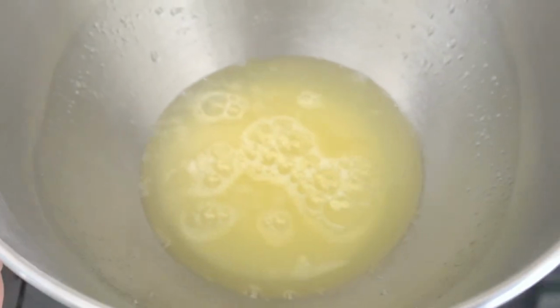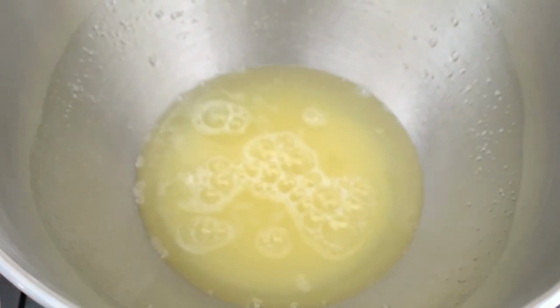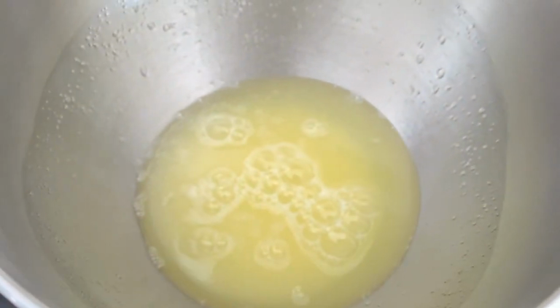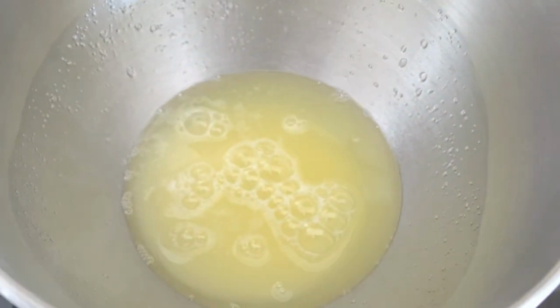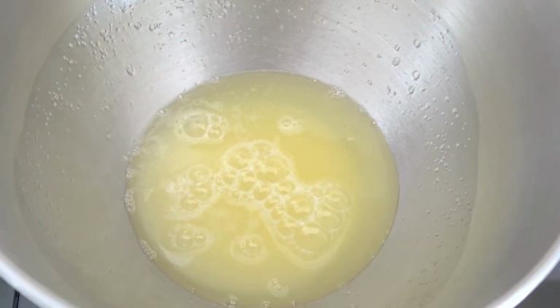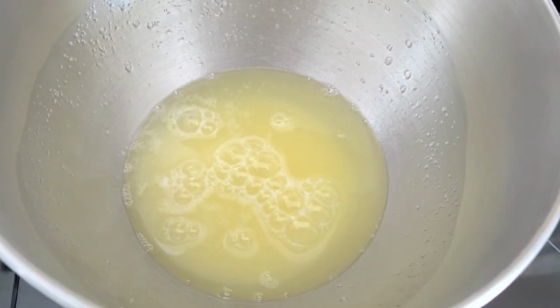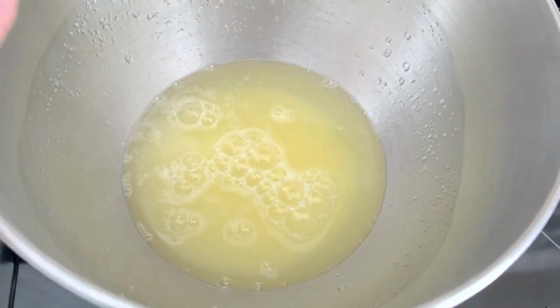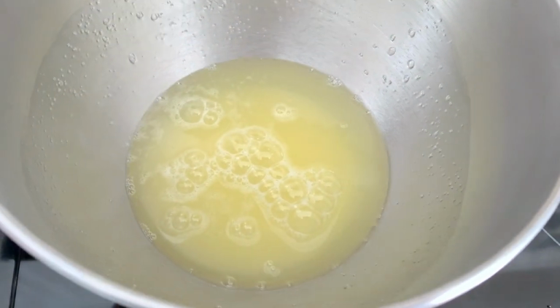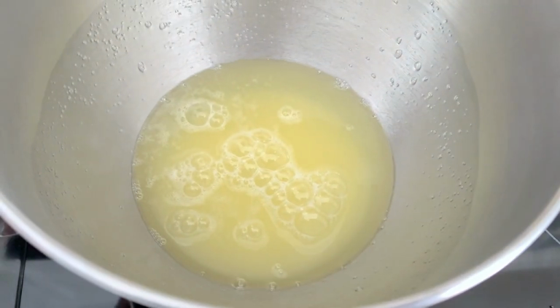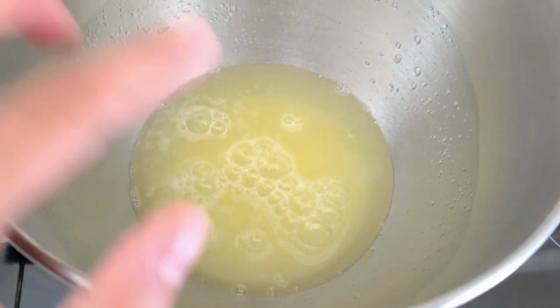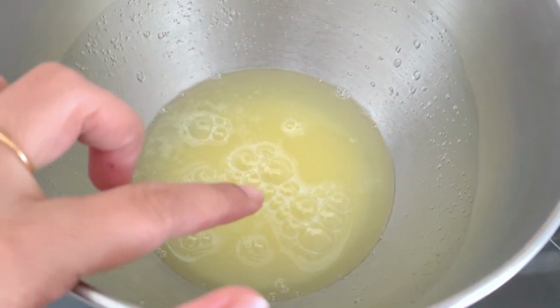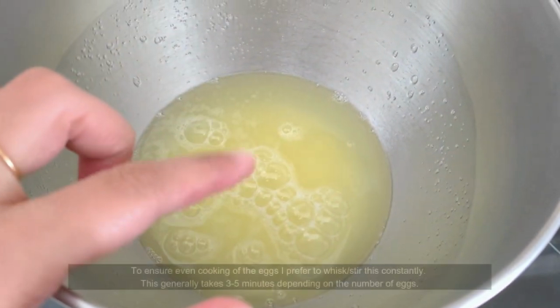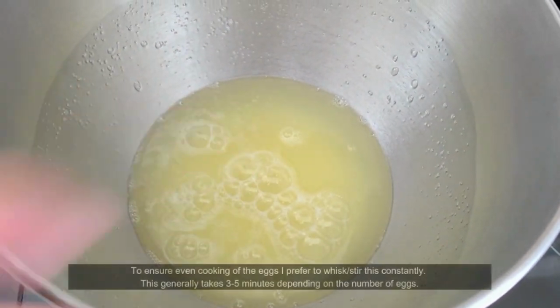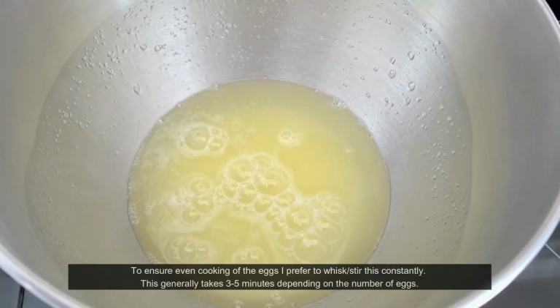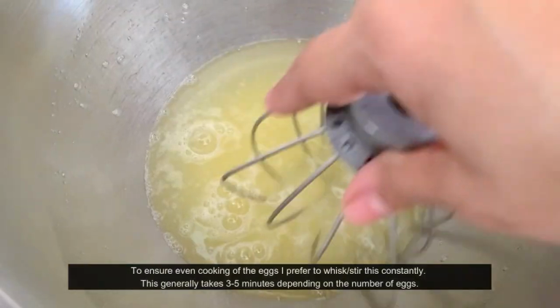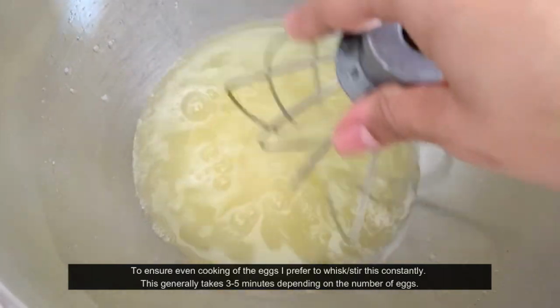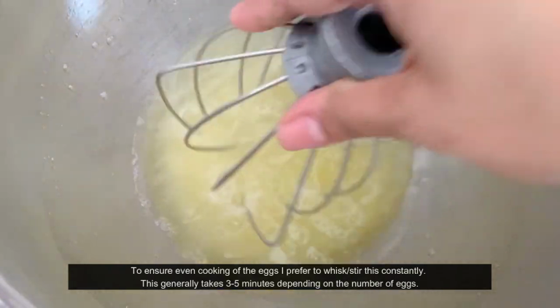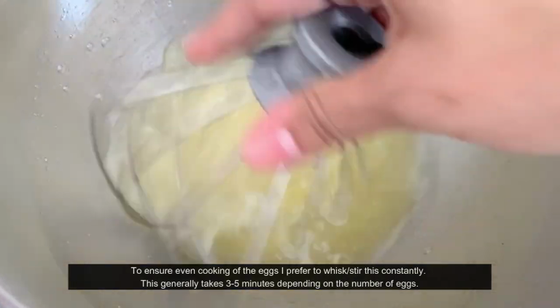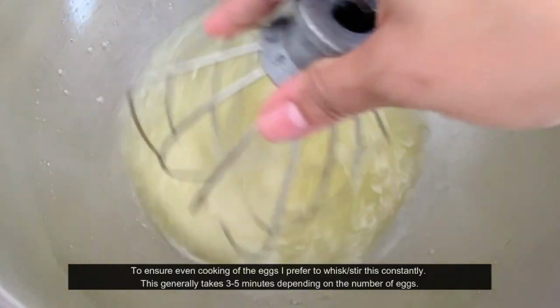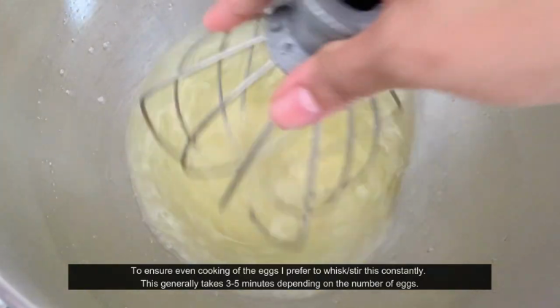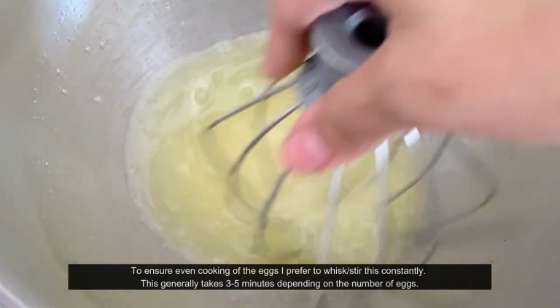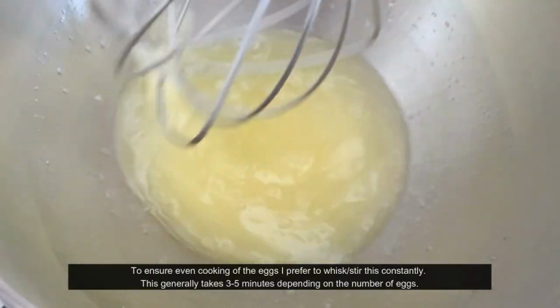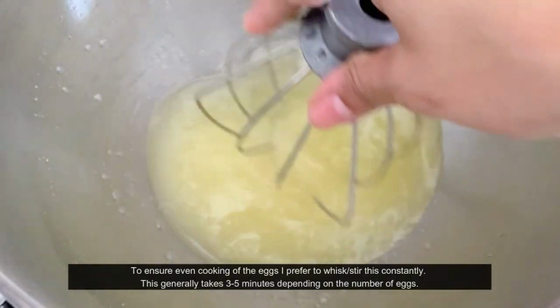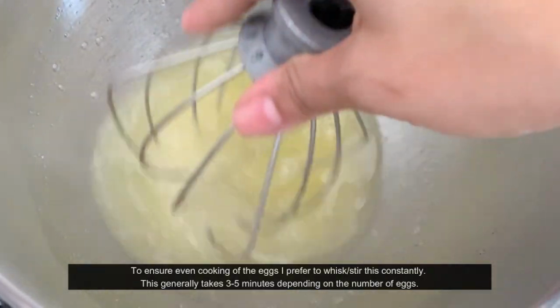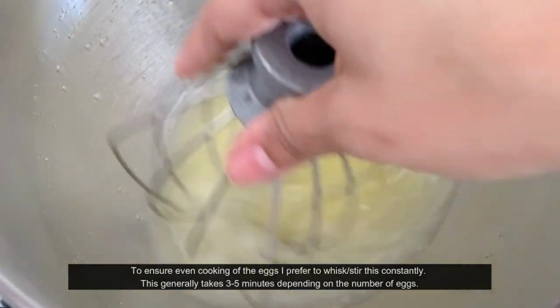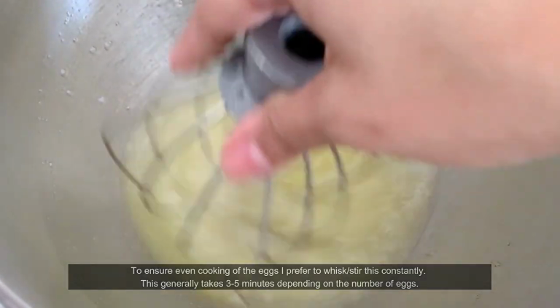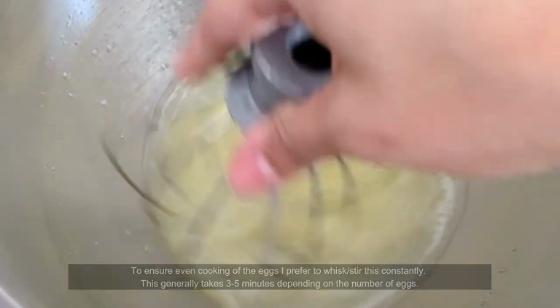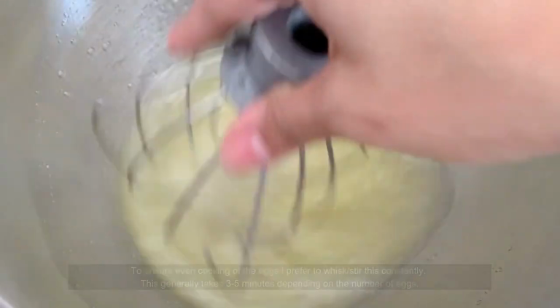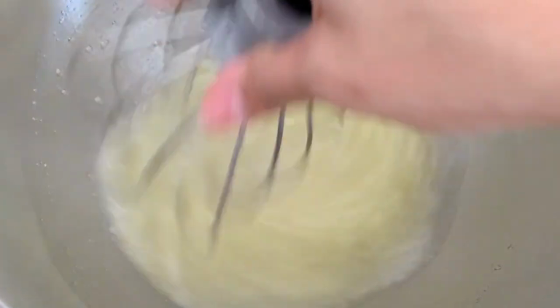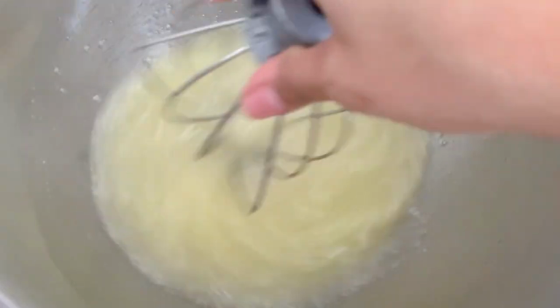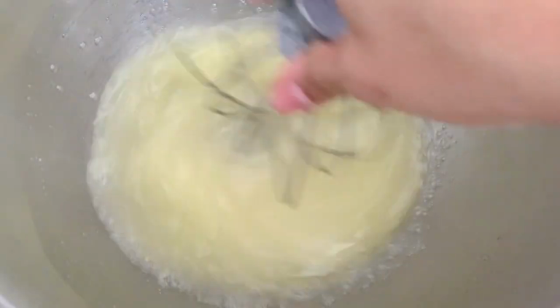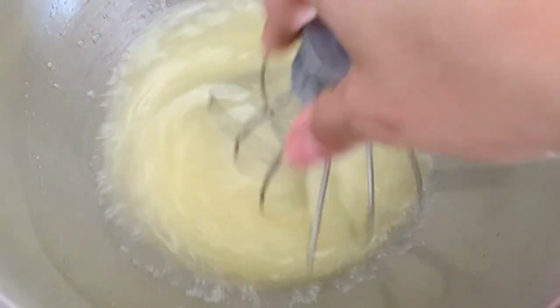Once the egg whites cook and curdle in the pot before whipping the meringue, you can never fix that buttercream. So make sure that never happens, because it's crucial.